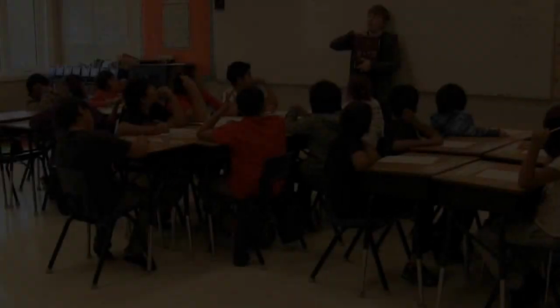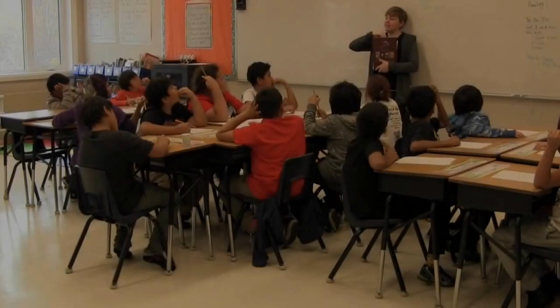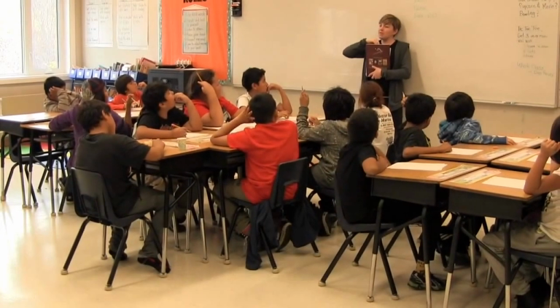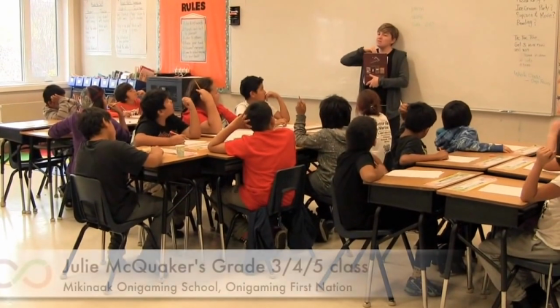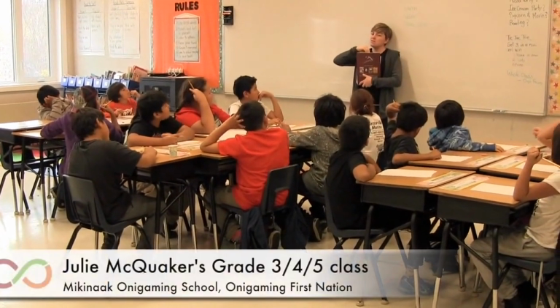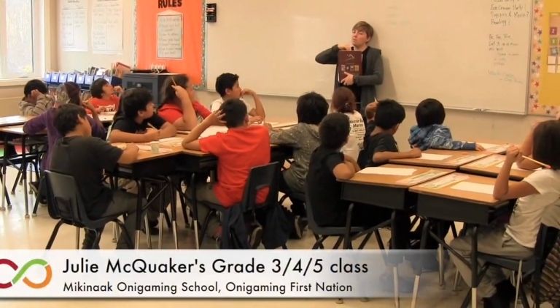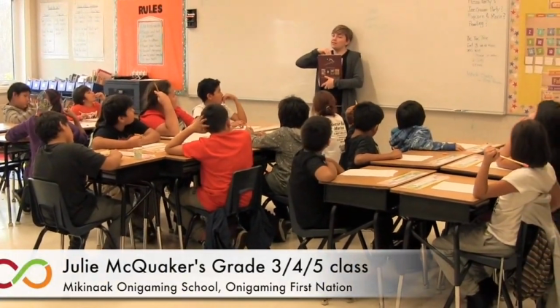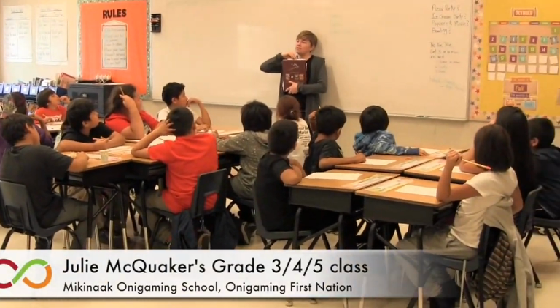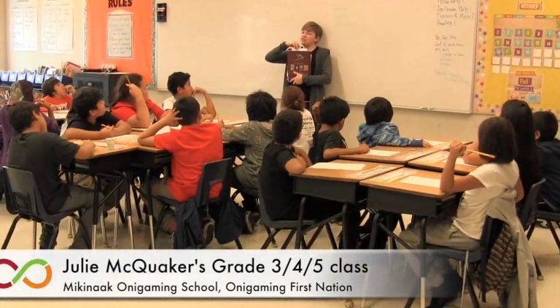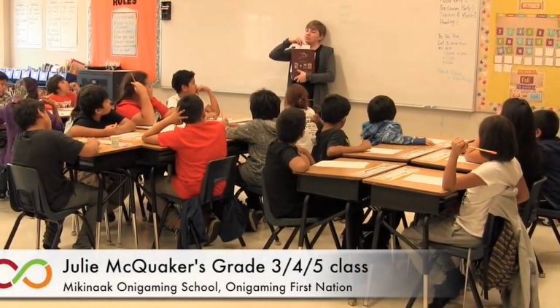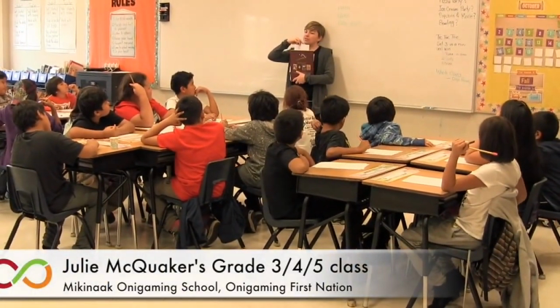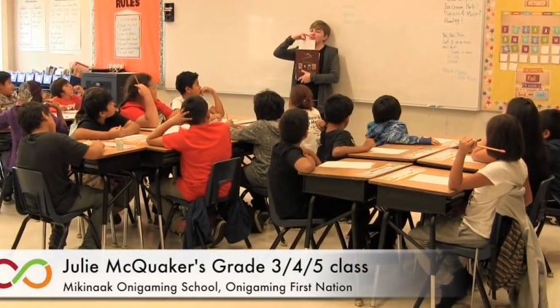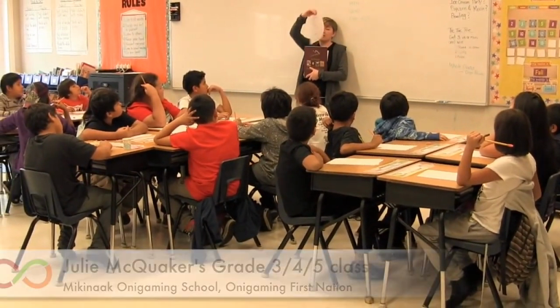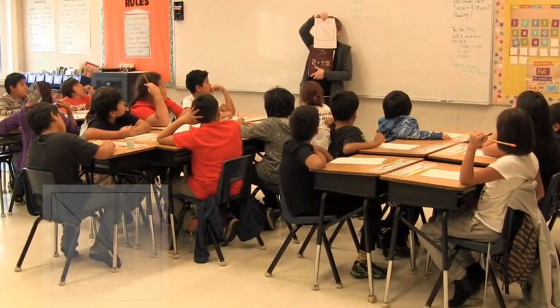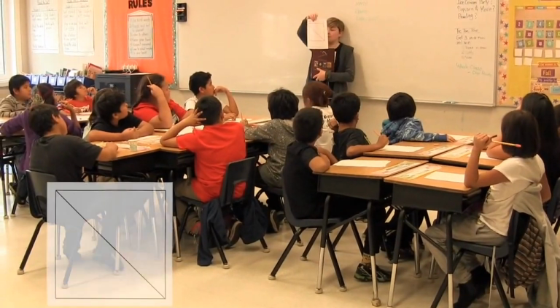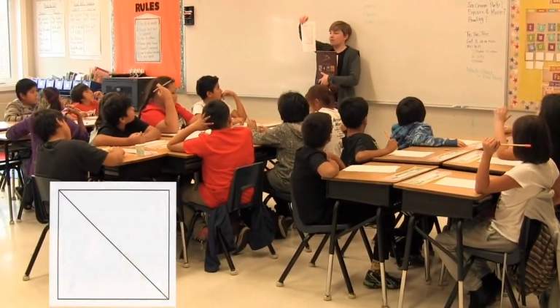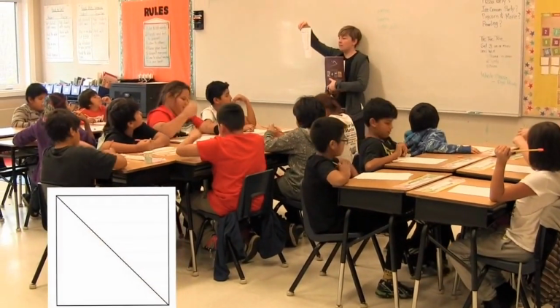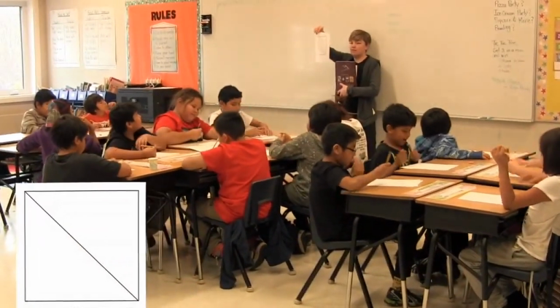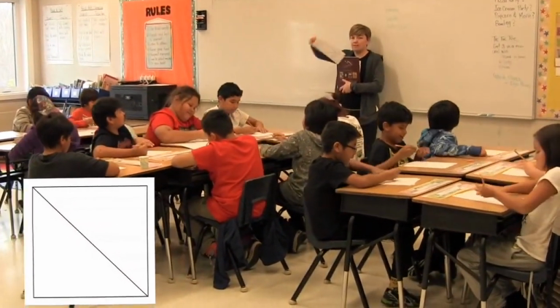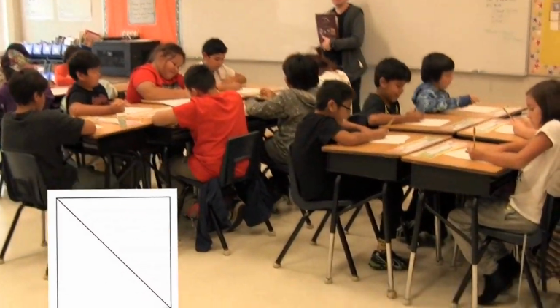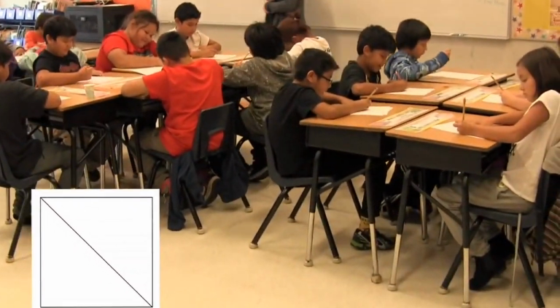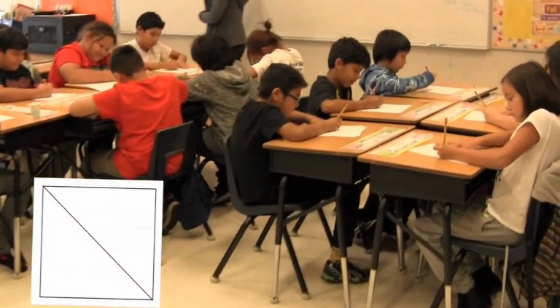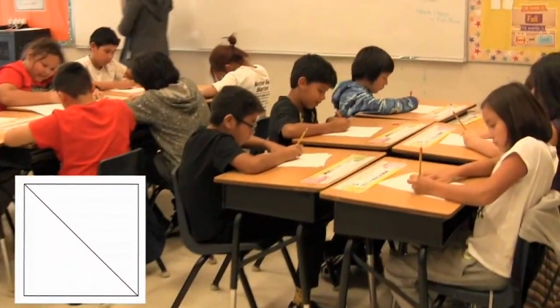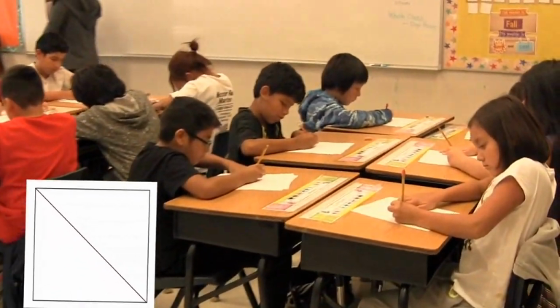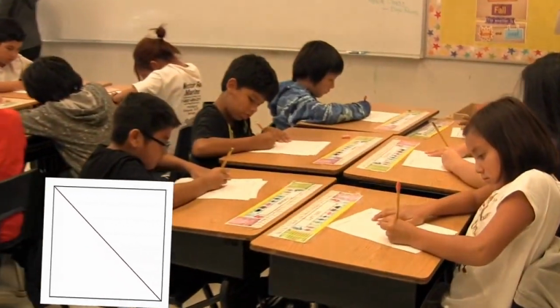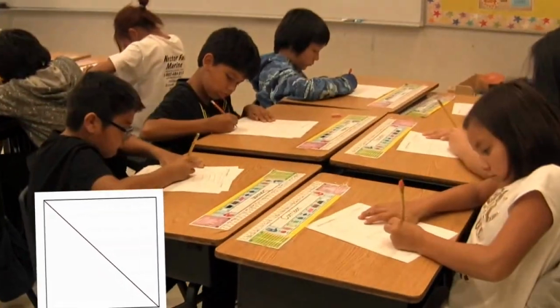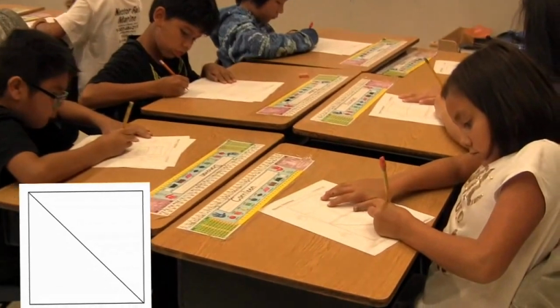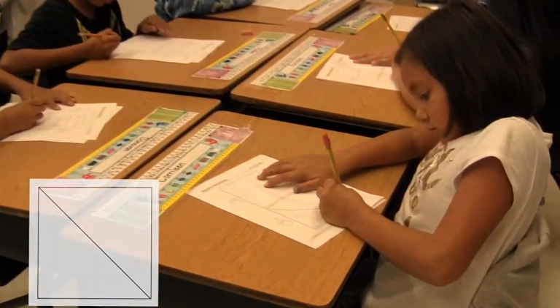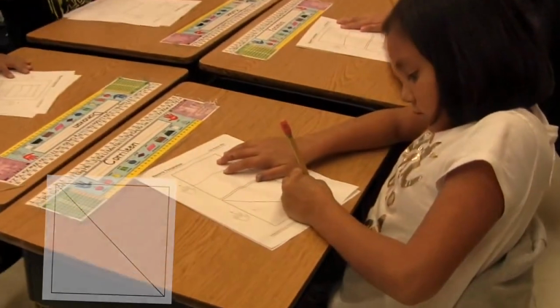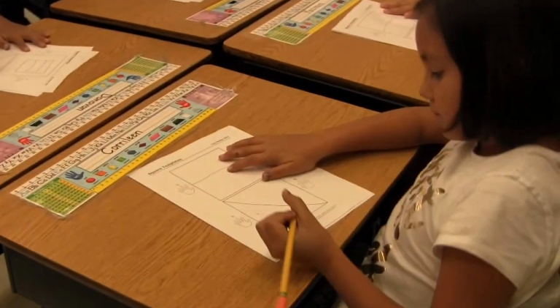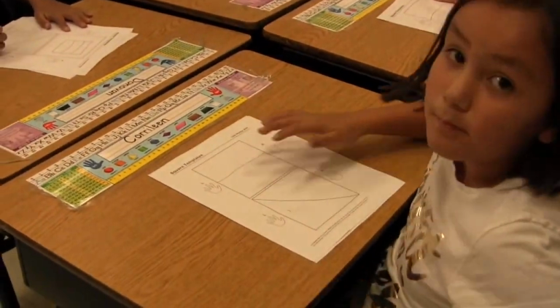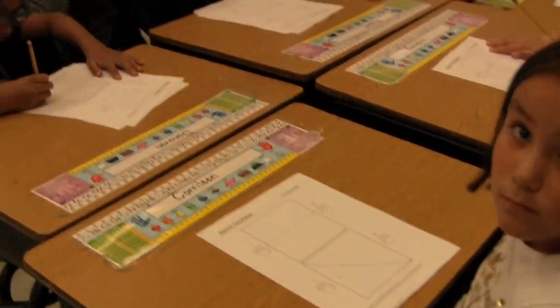Okay, all eyes are up here. Remember, you don't need to draw the box — it's already drawn for you.